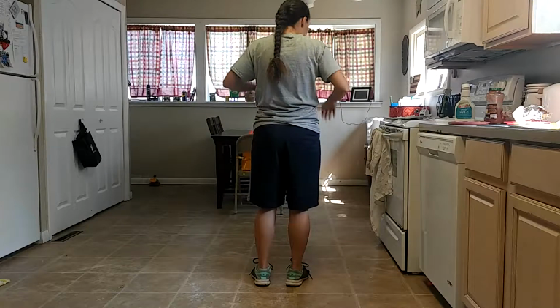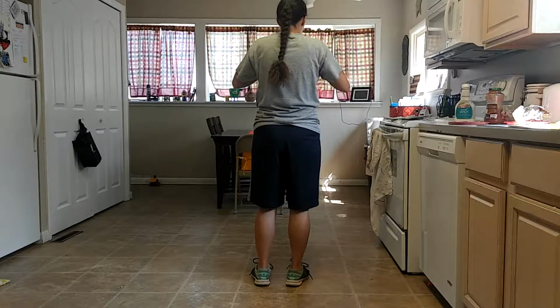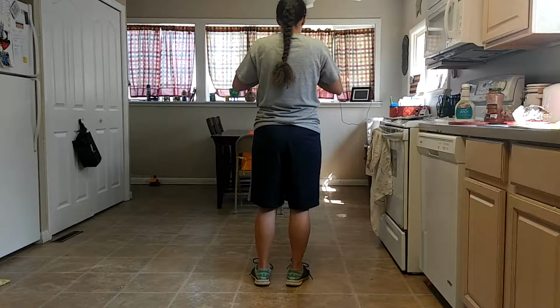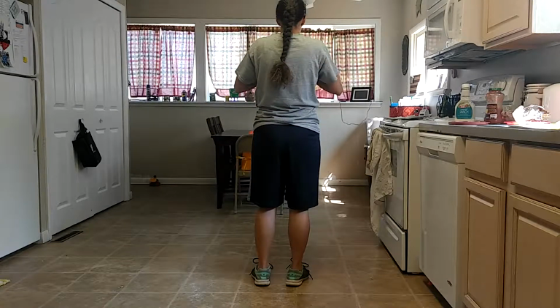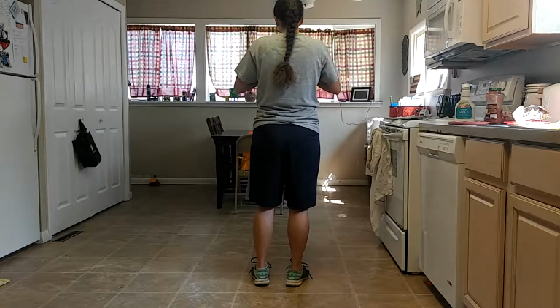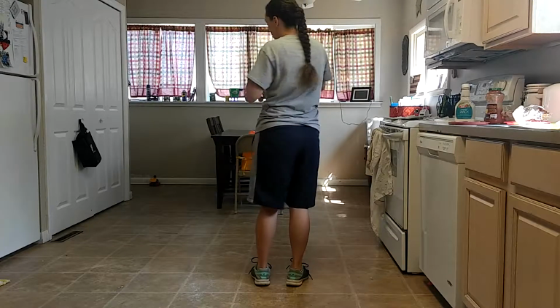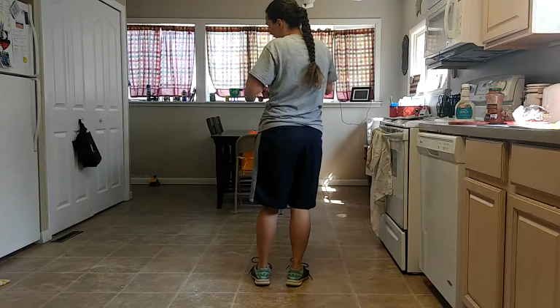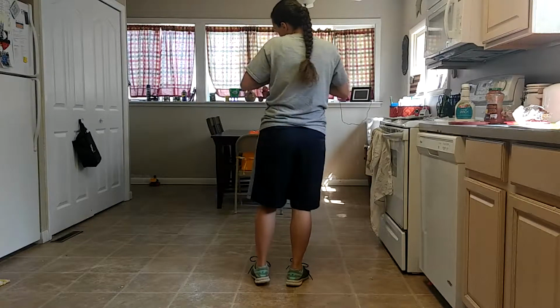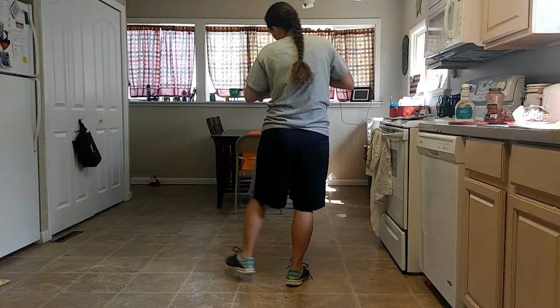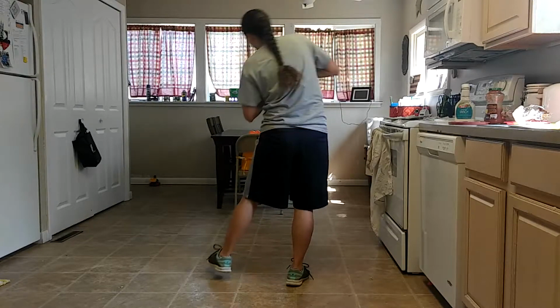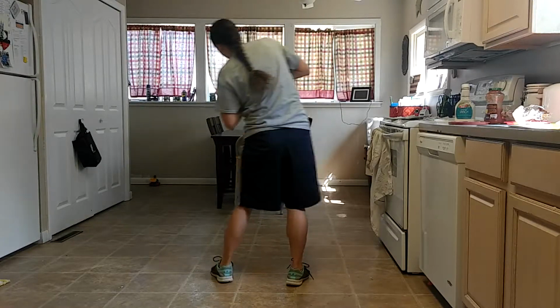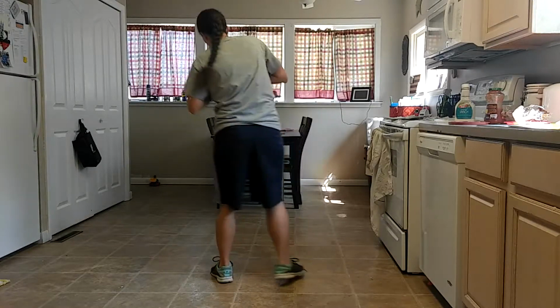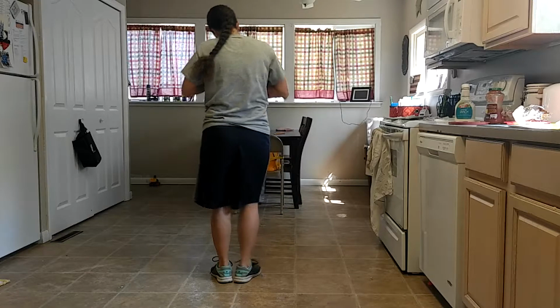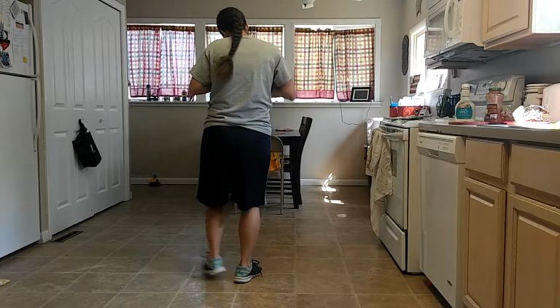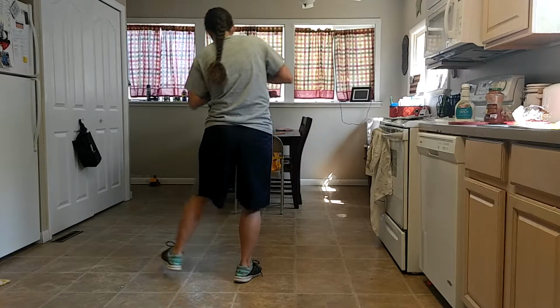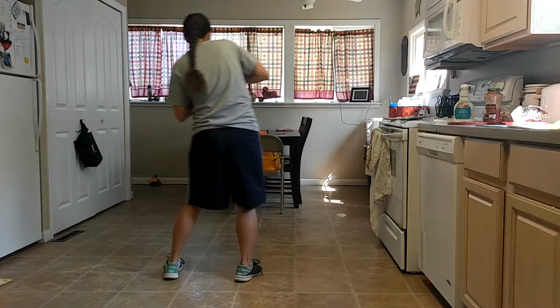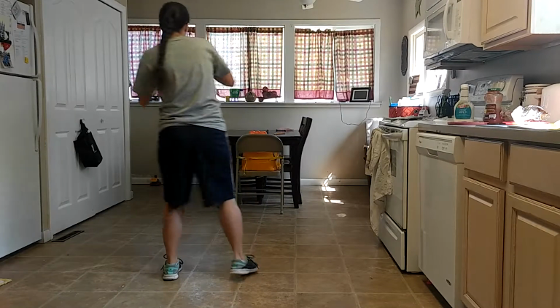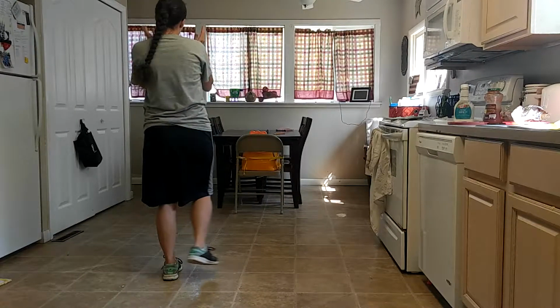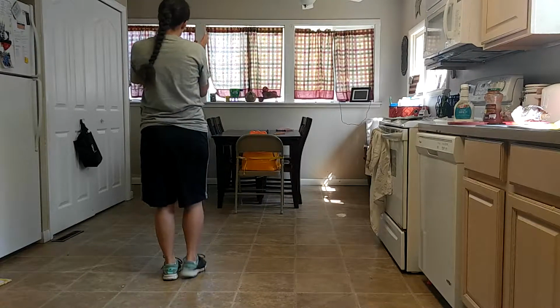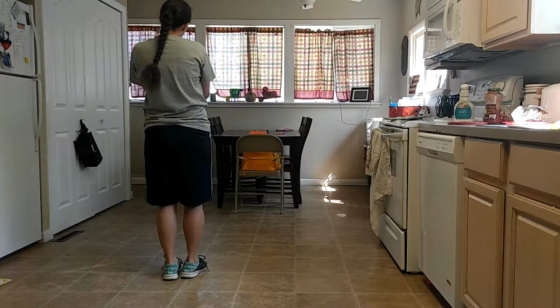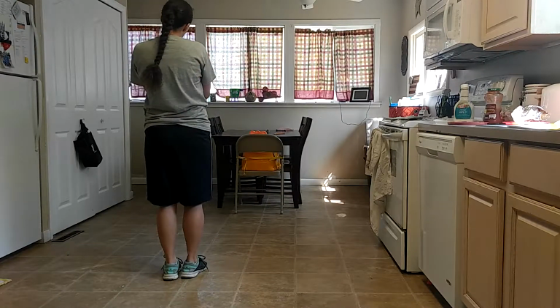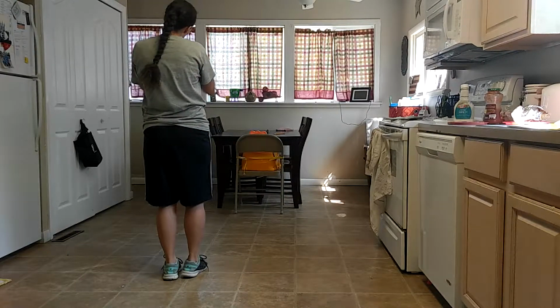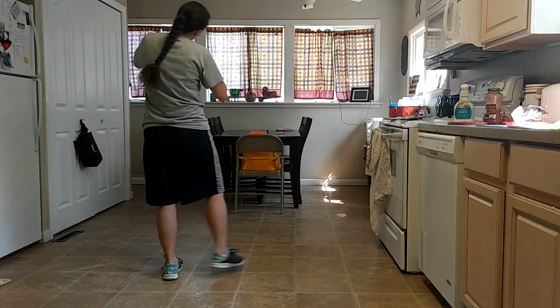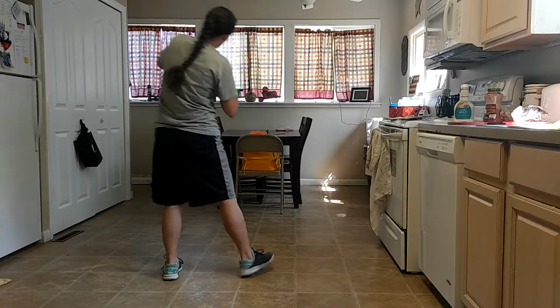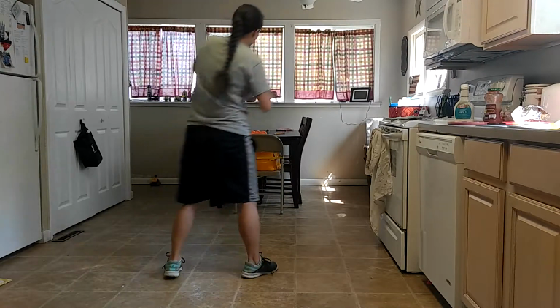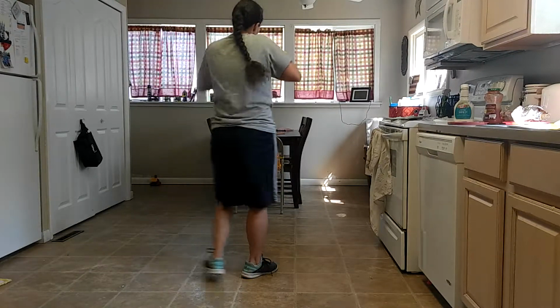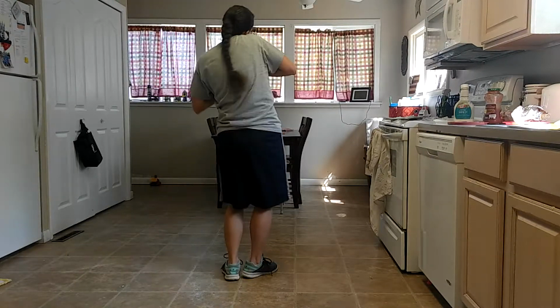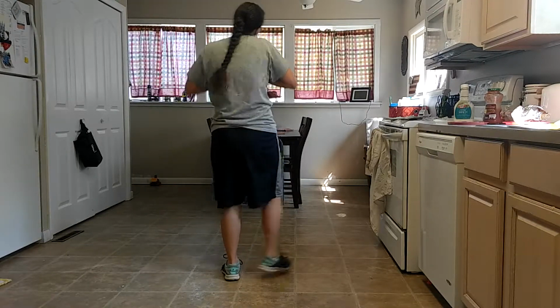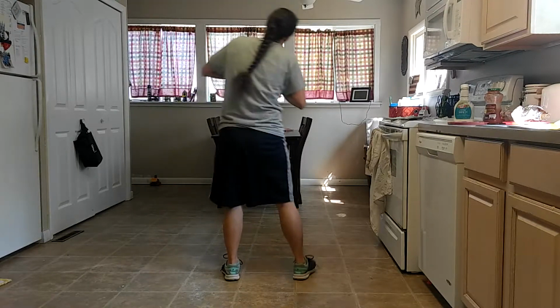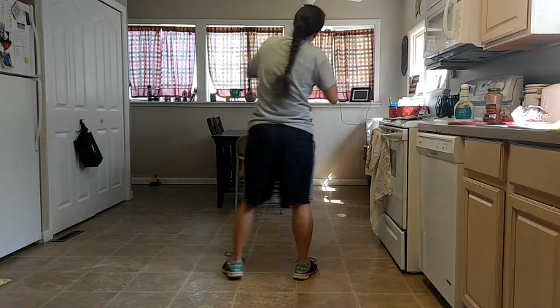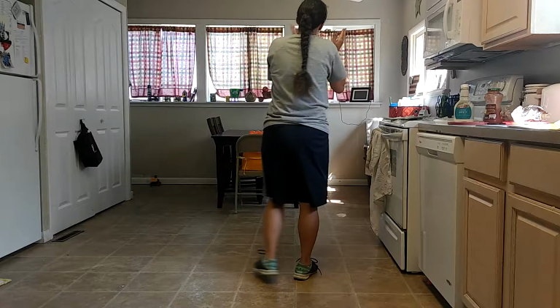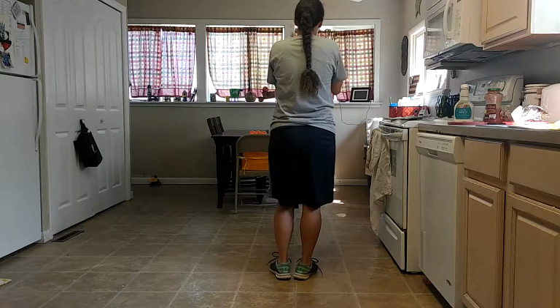Then put your hands on your heart. You're going to go step together, step, clap. Step together, step, clap.